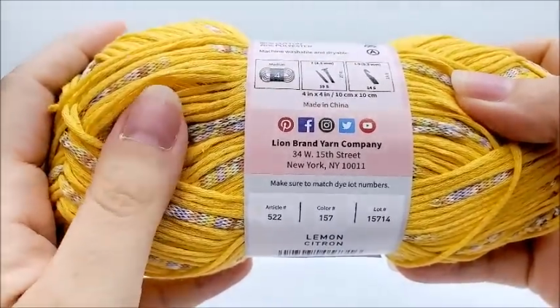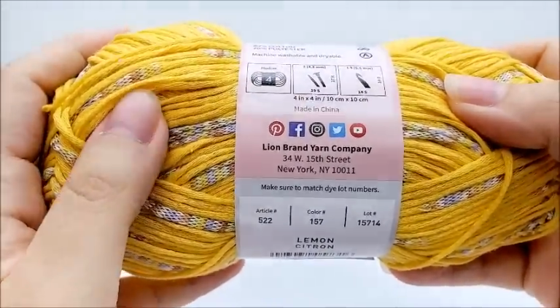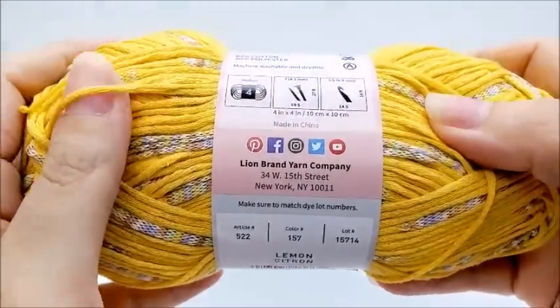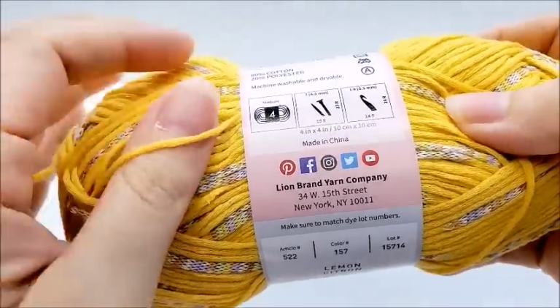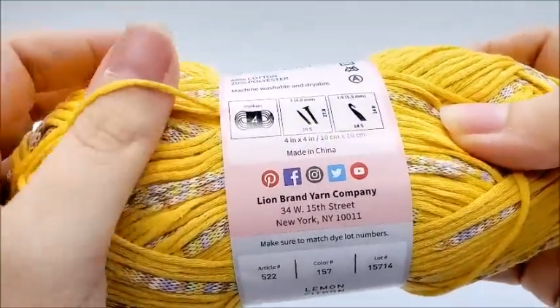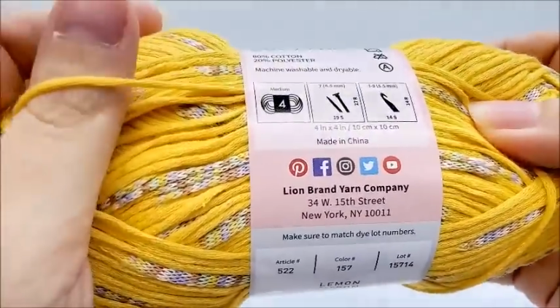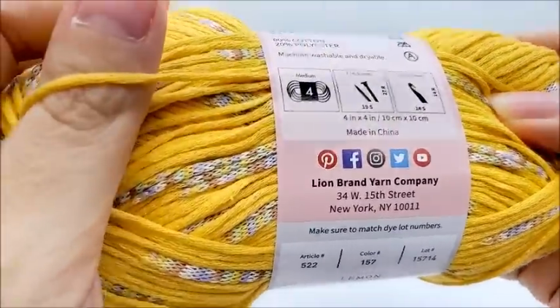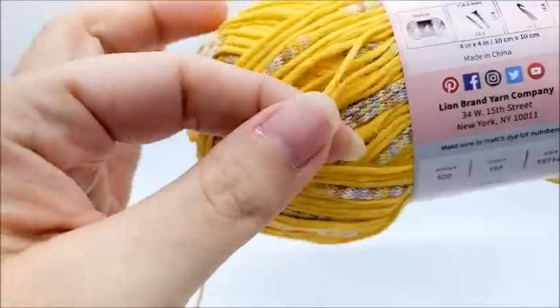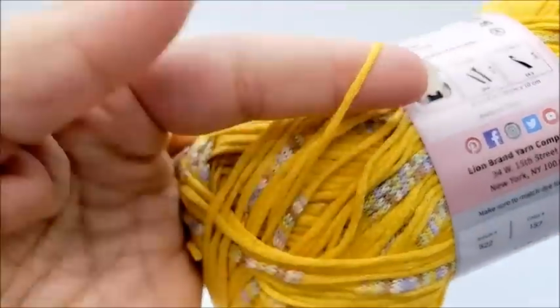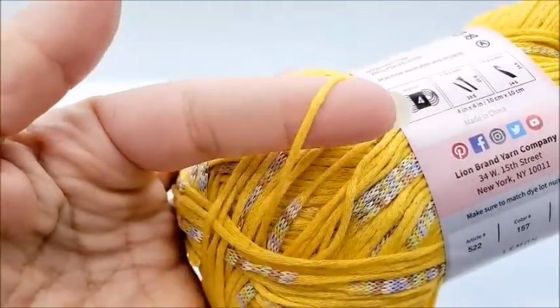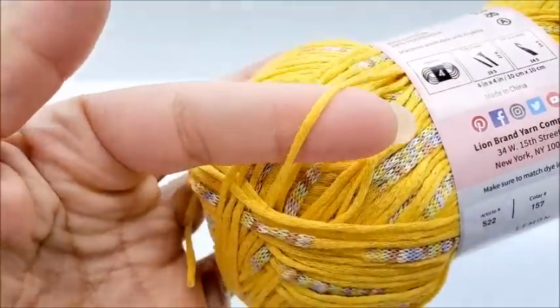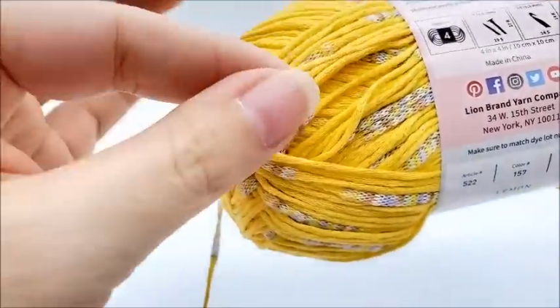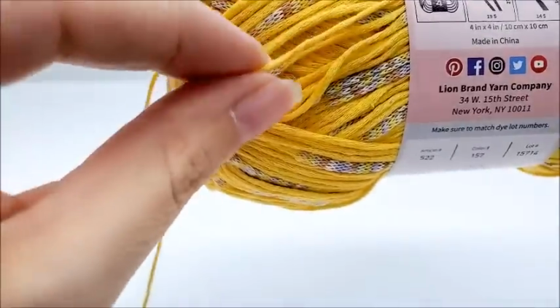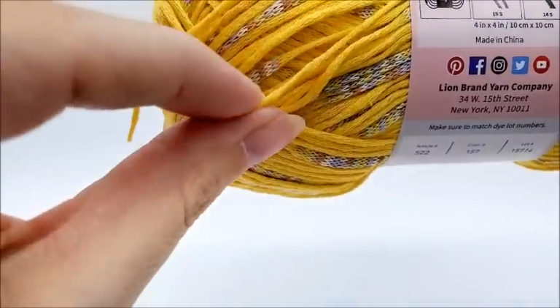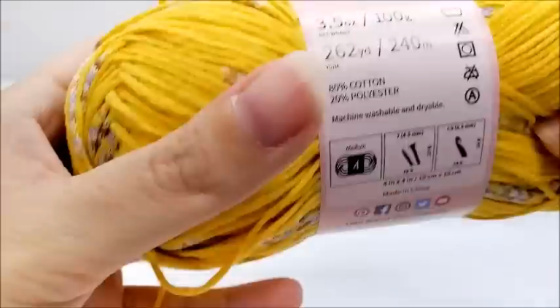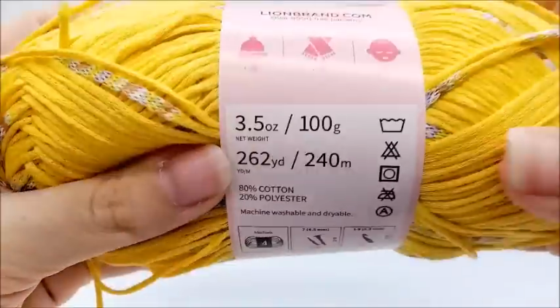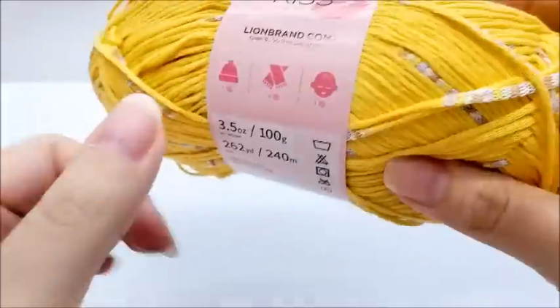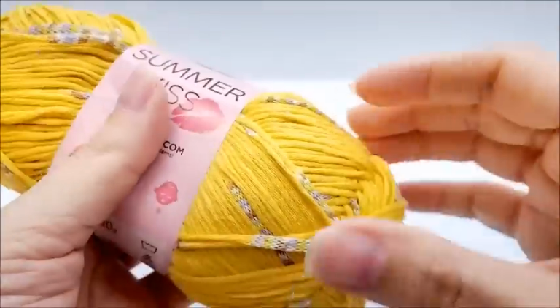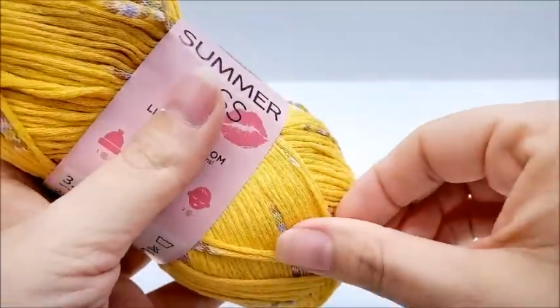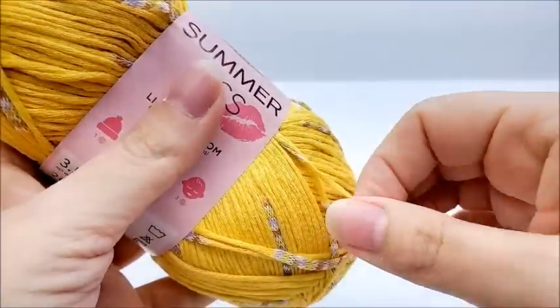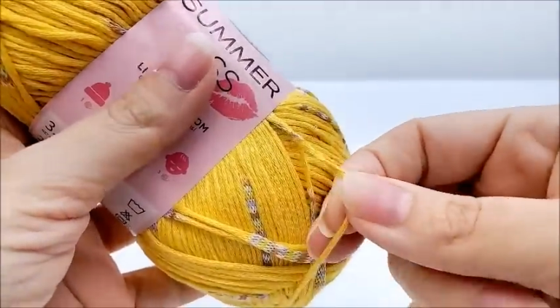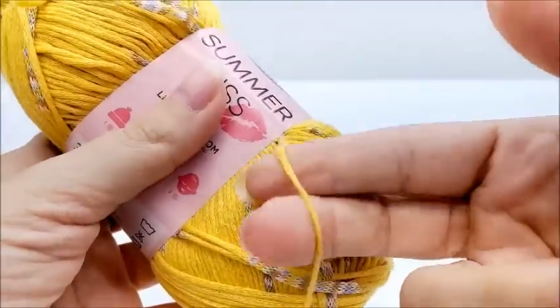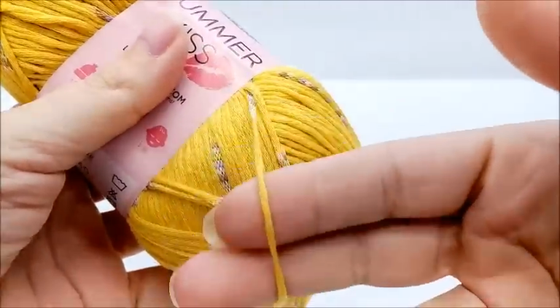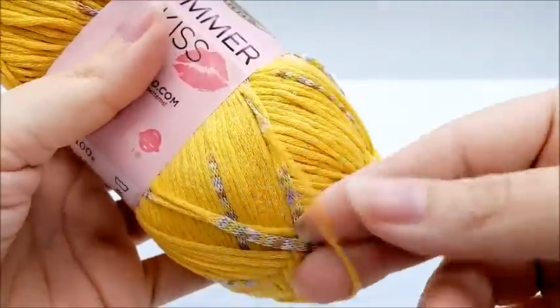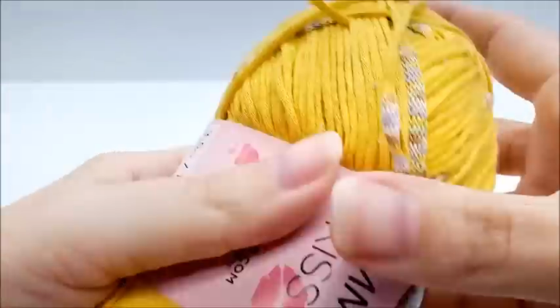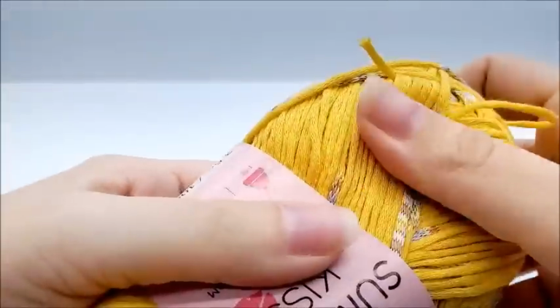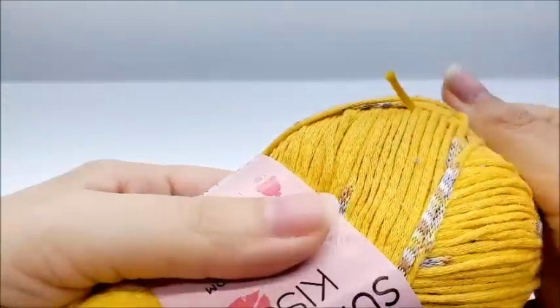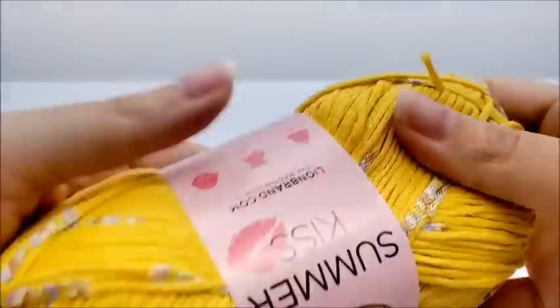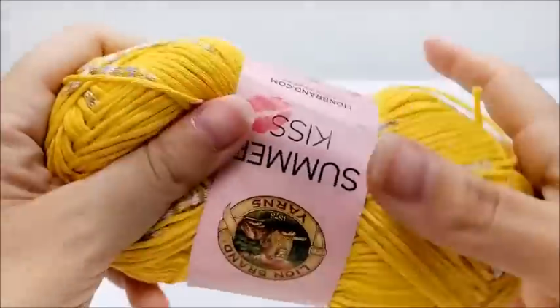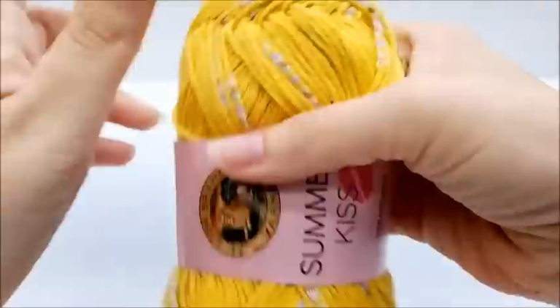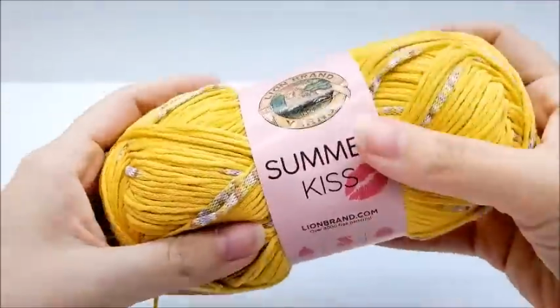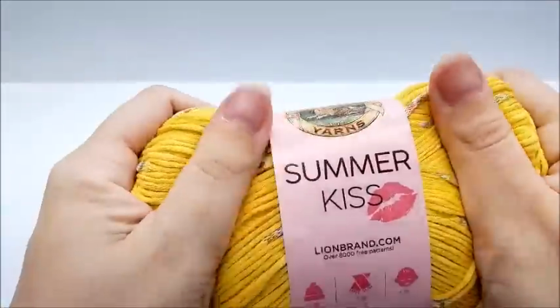It's classified as a medium four, which I would agree with. I did crochet with it a bit, and I would say it's on the thinner side of a four, but it's still a four.